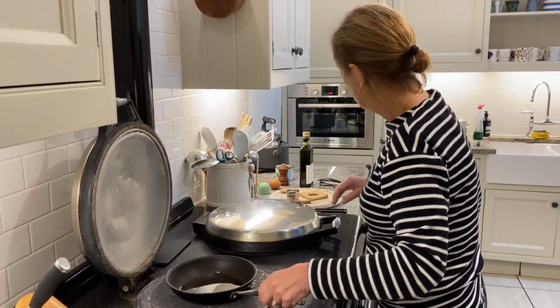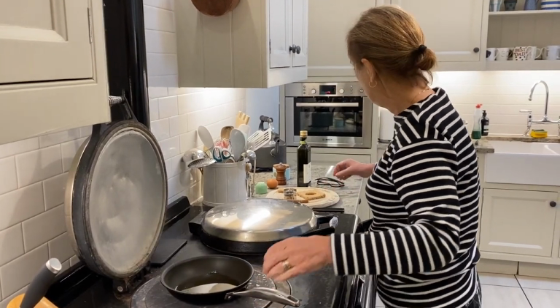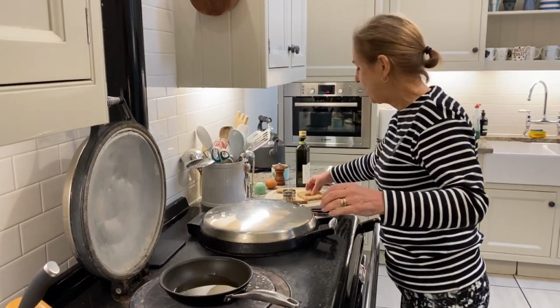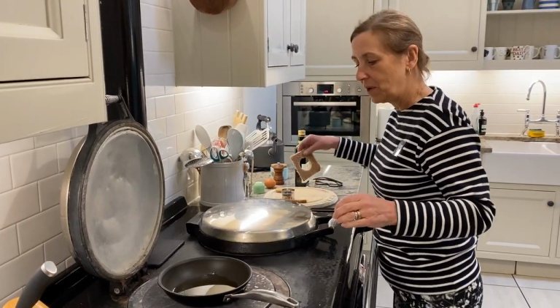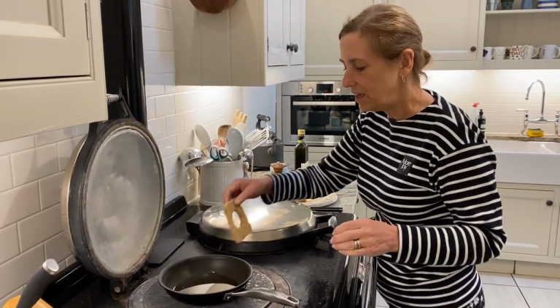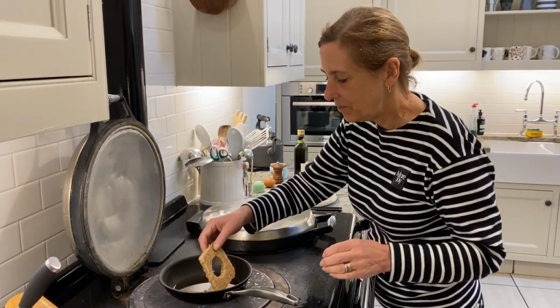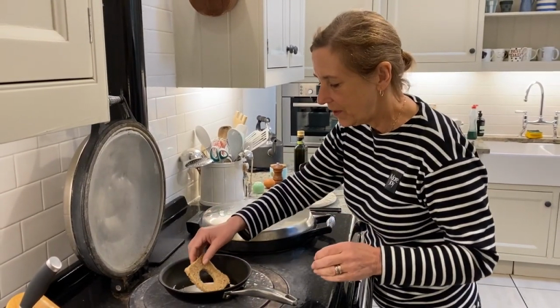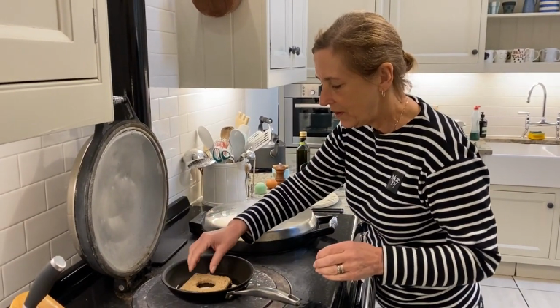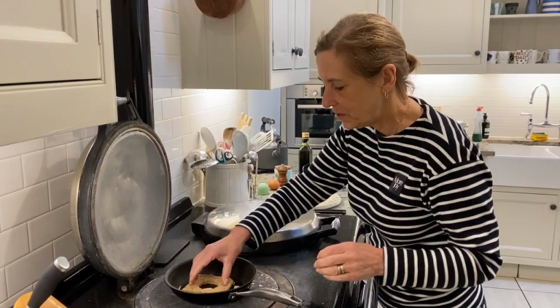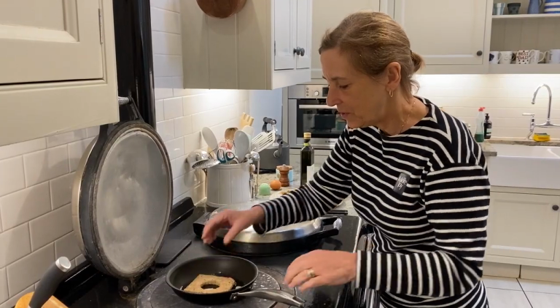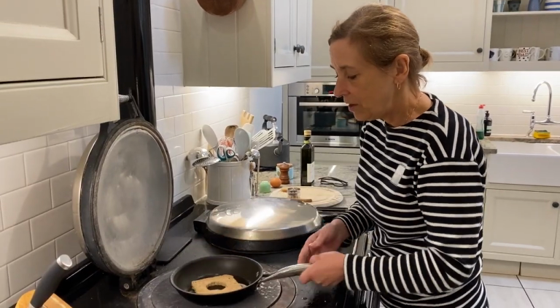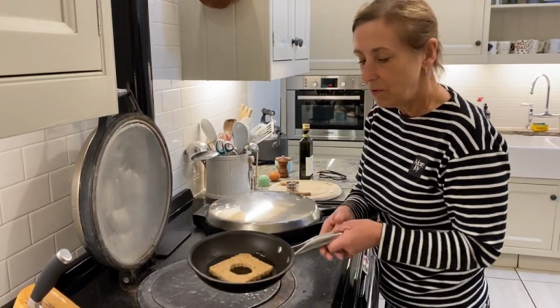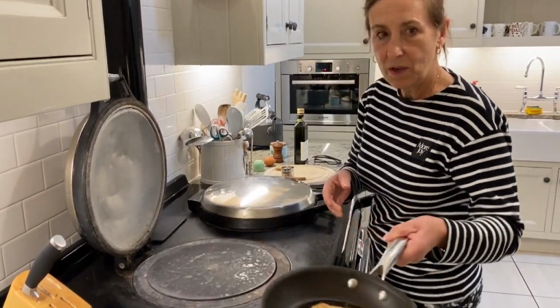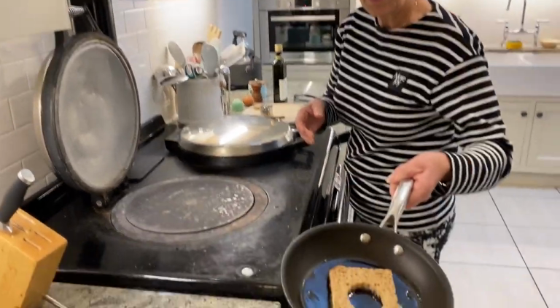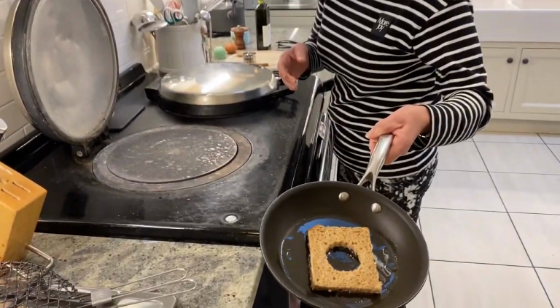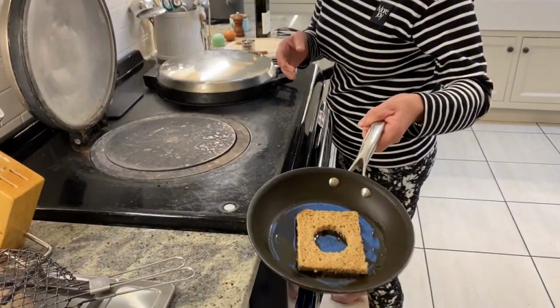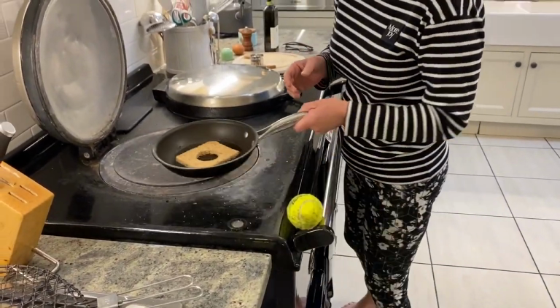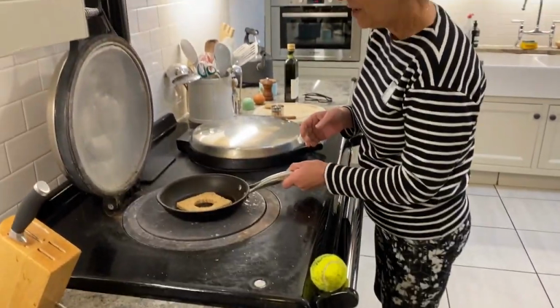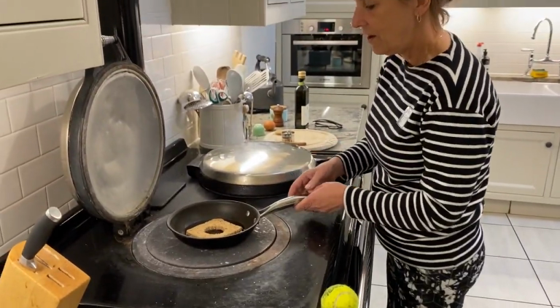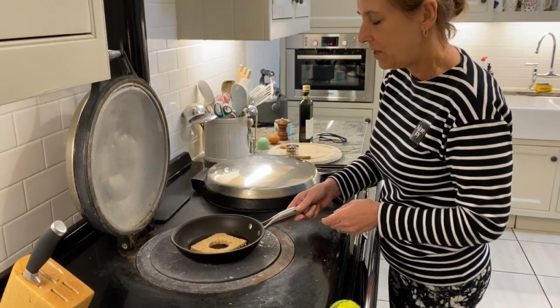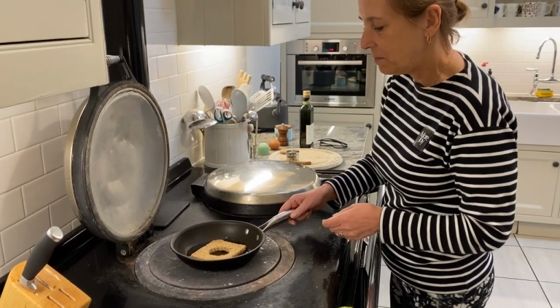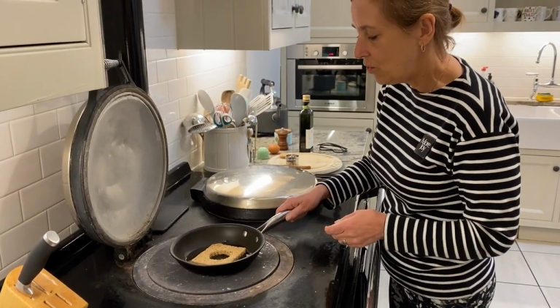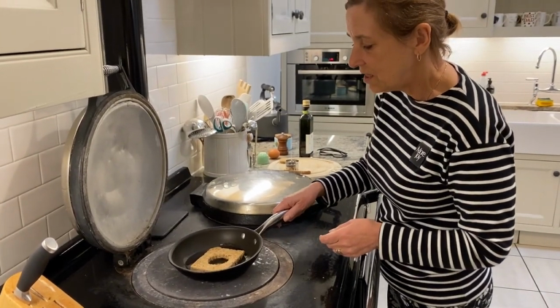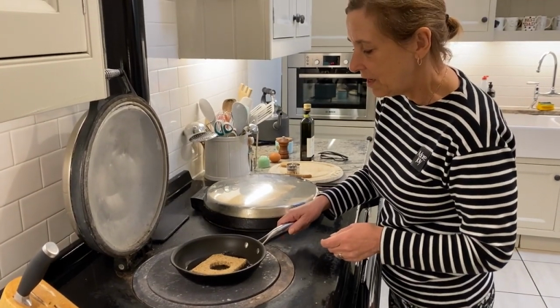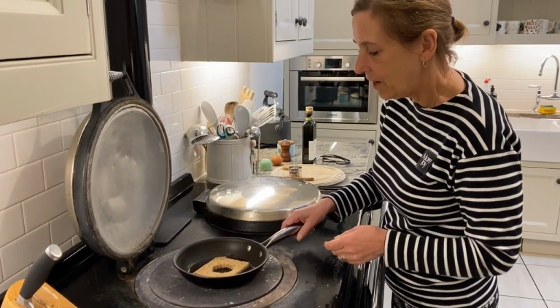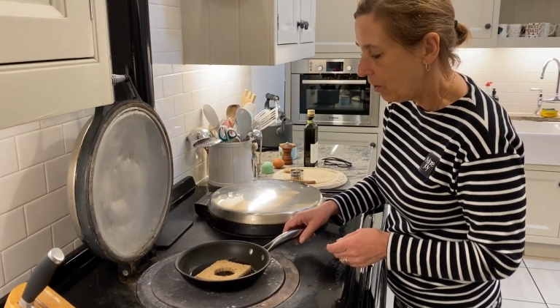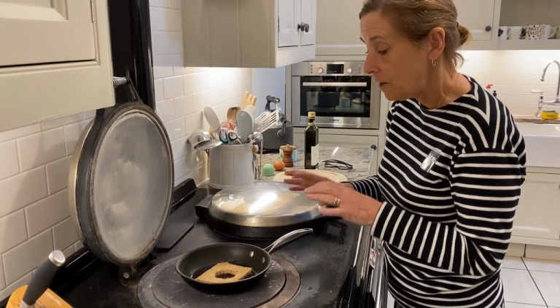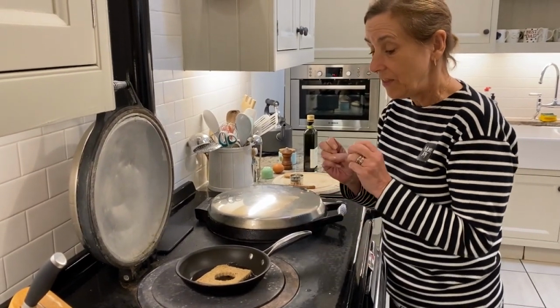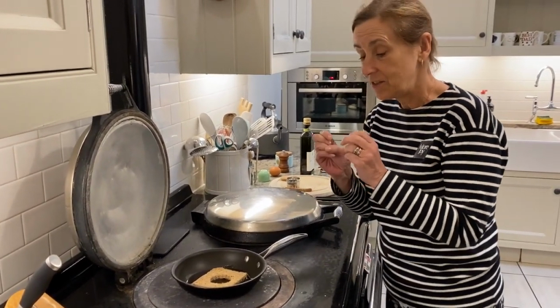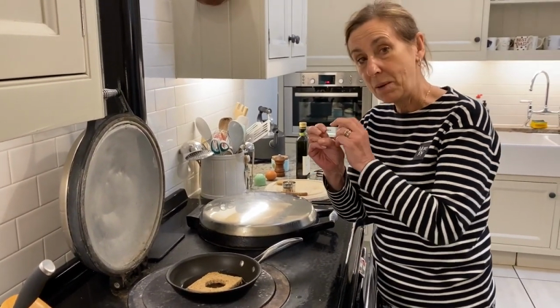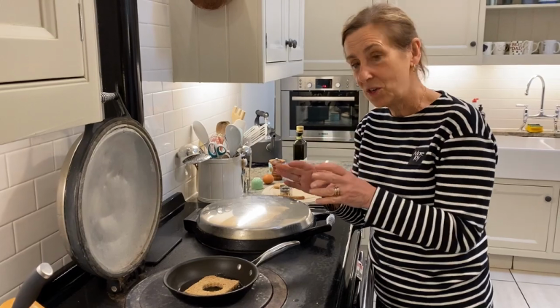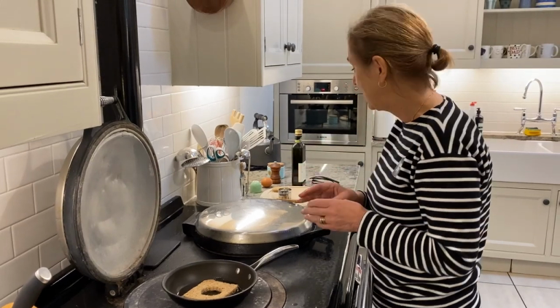So you put your bread in on one side. You're cooking your bread in there, and when it gets reasonably hot, the idea is the bread becomes crunchy on one side.